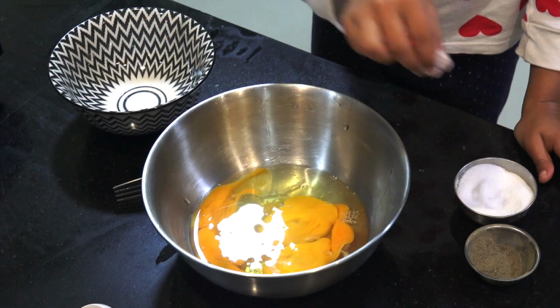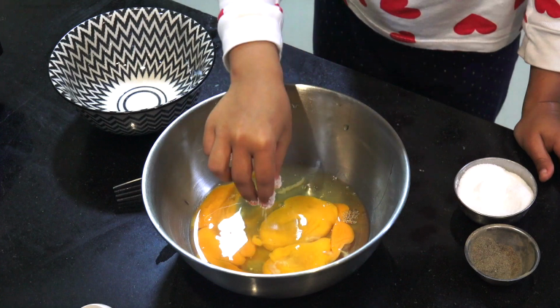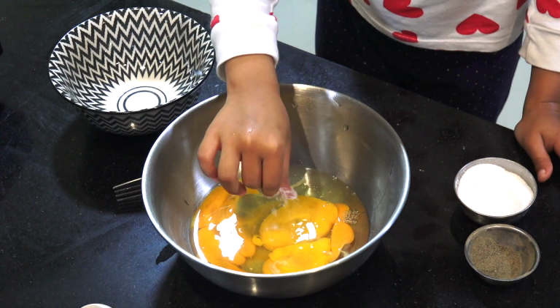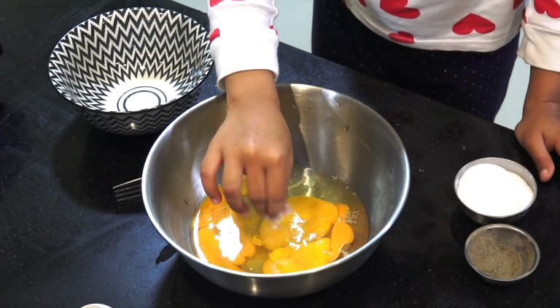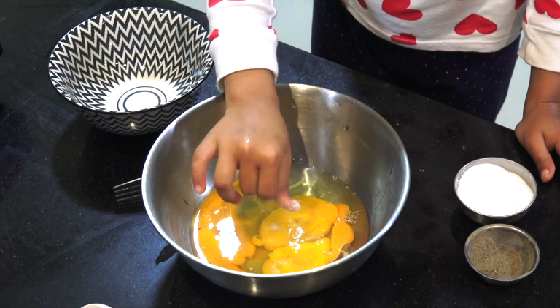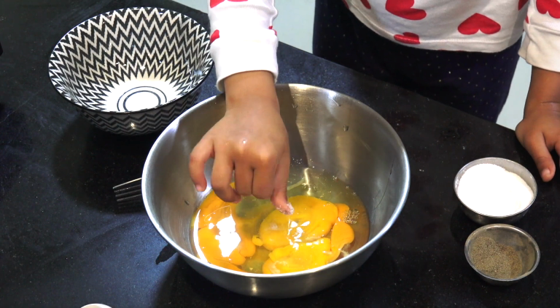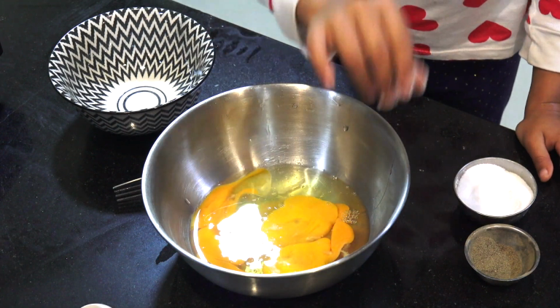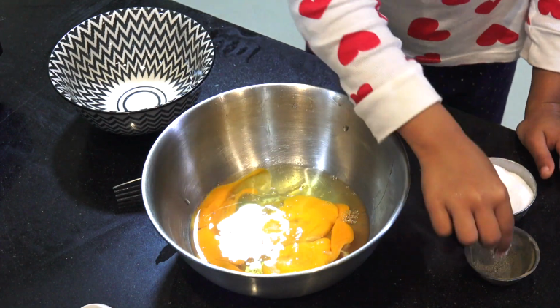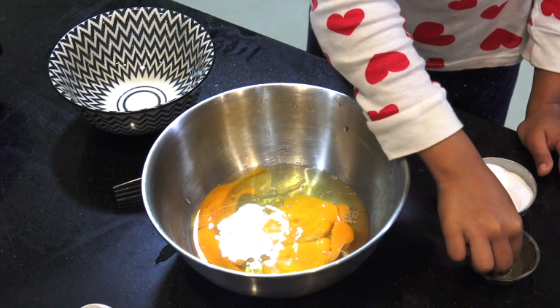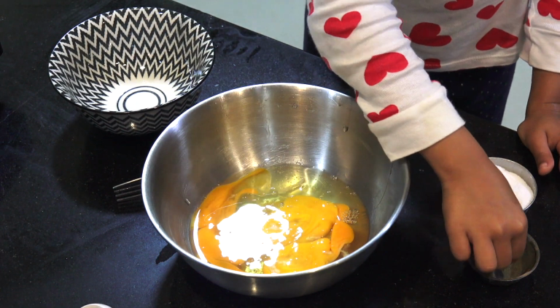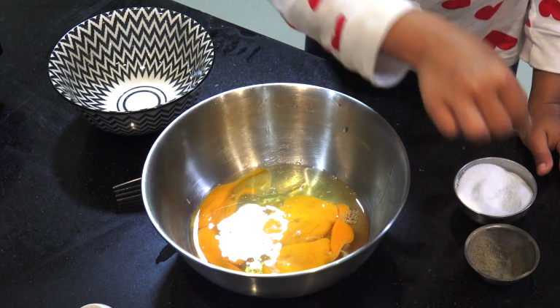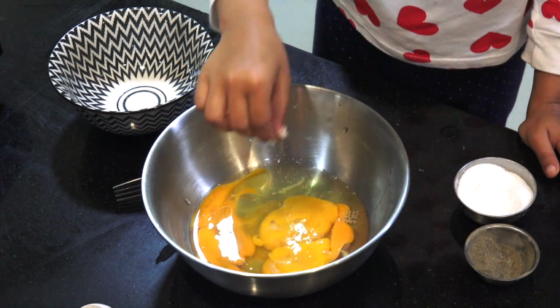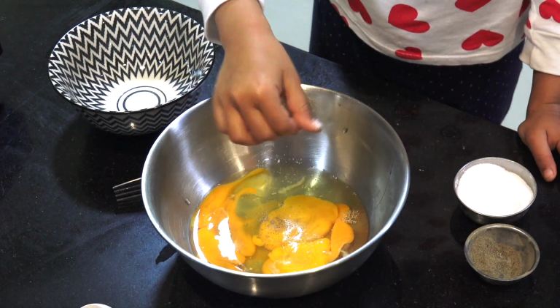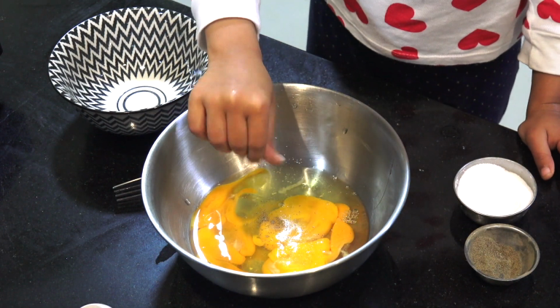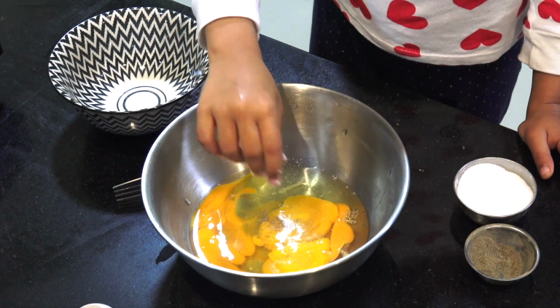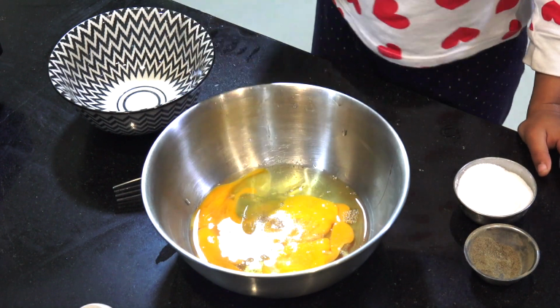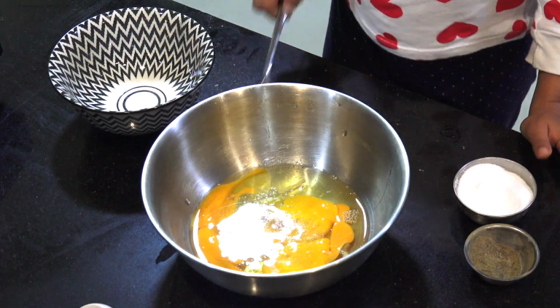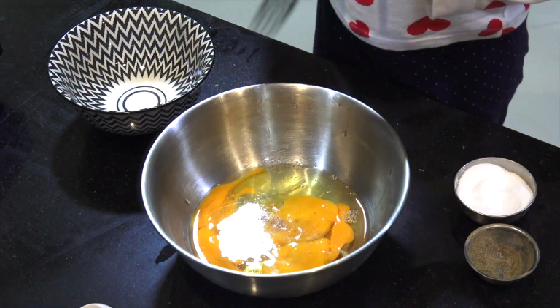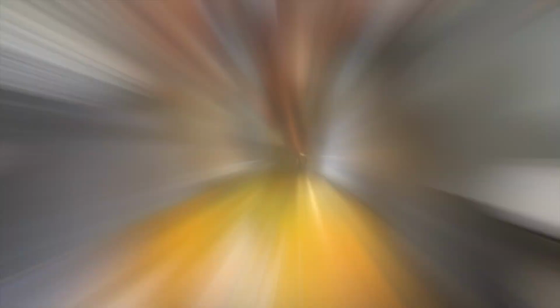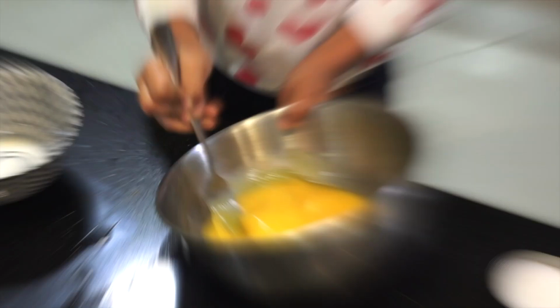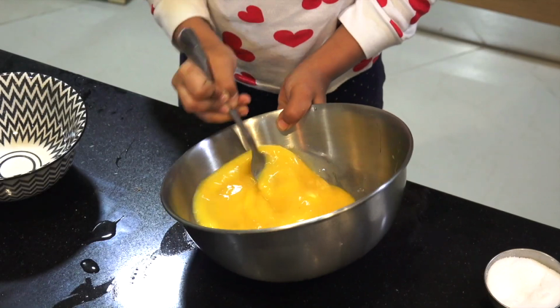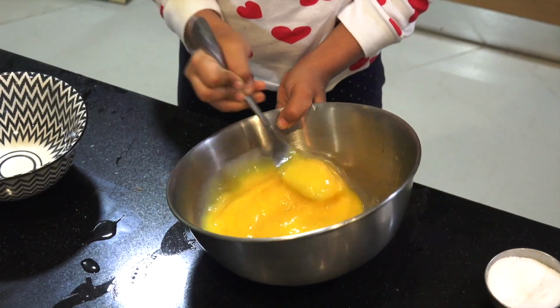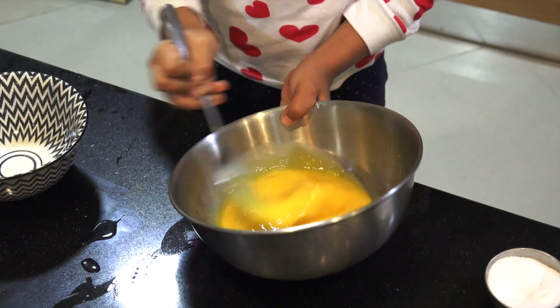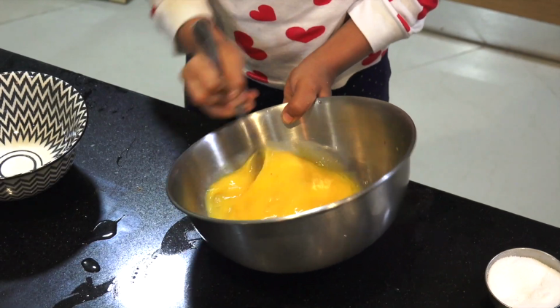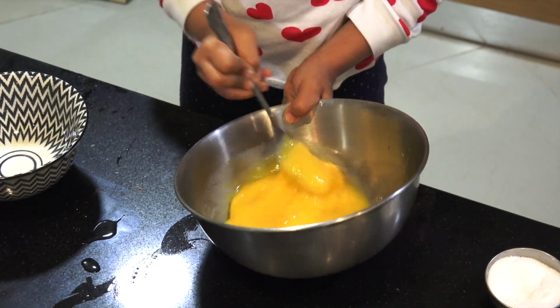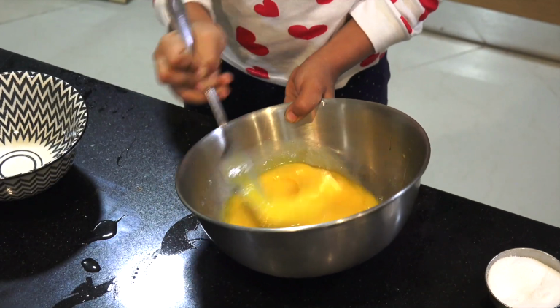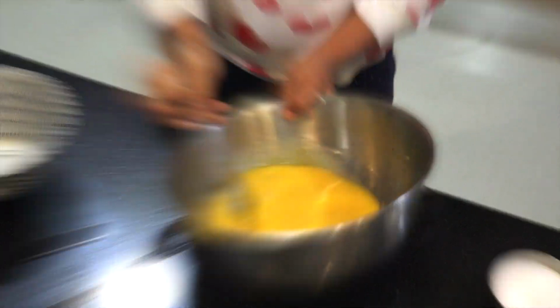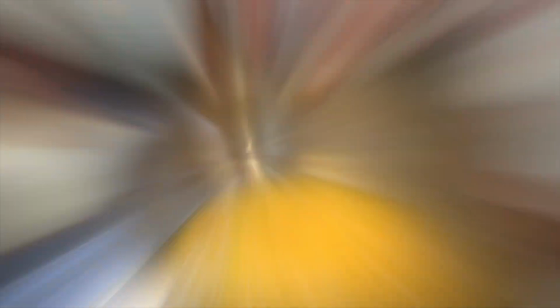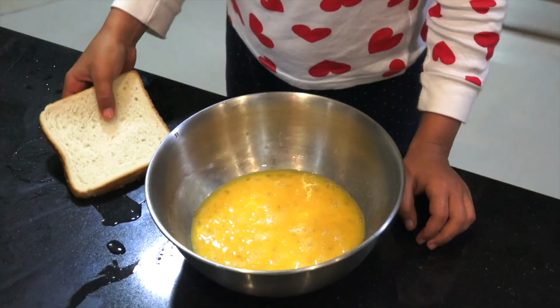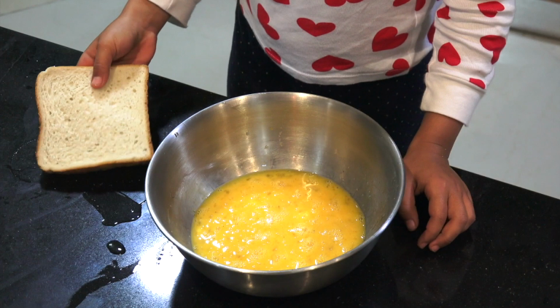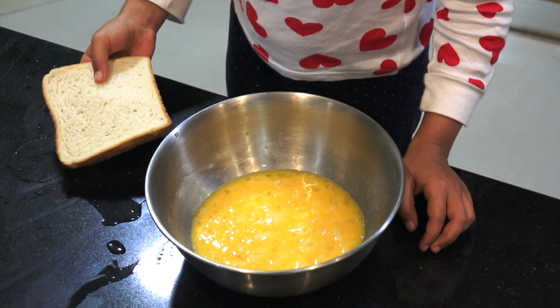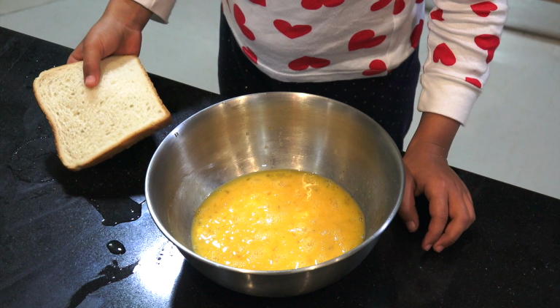Add a little bit of salt and pepper and beat the eggs. Okay, the egg is ready.